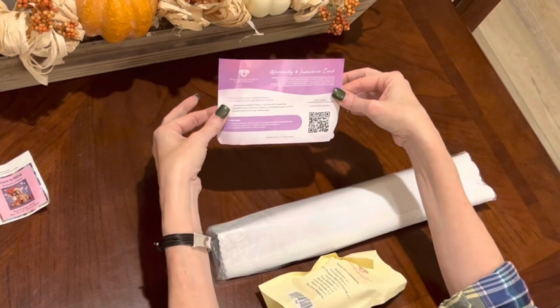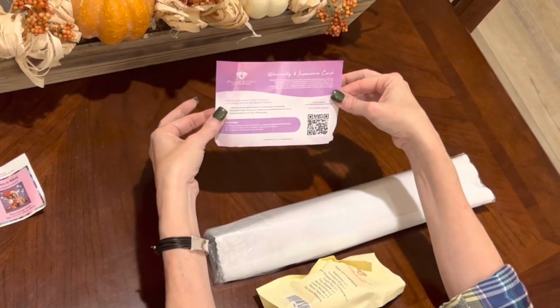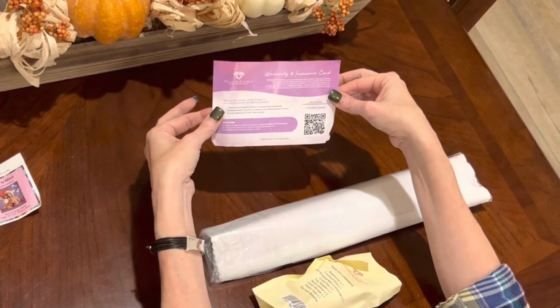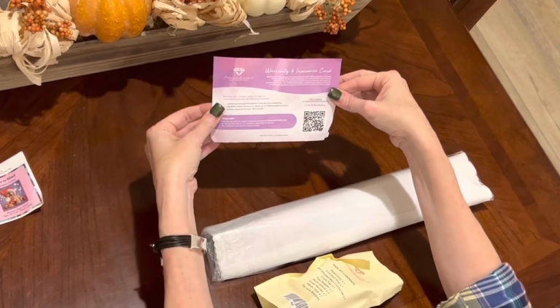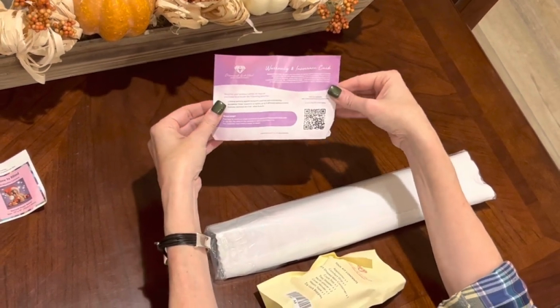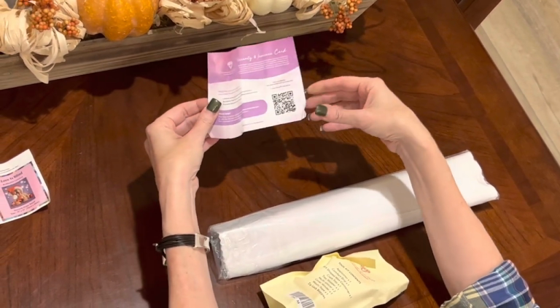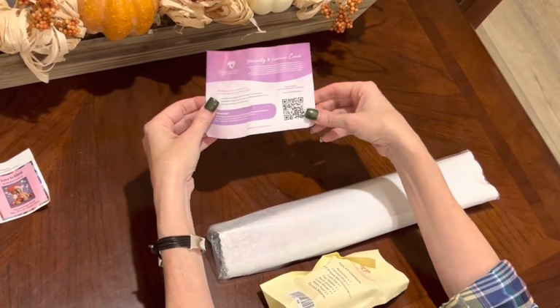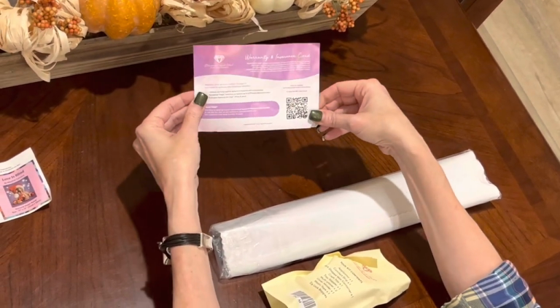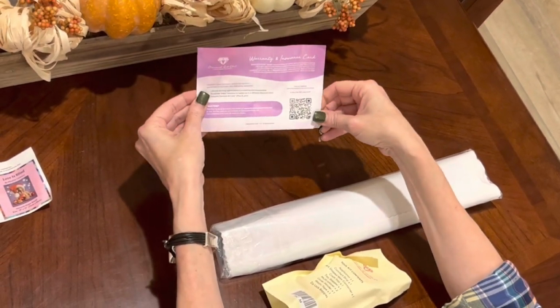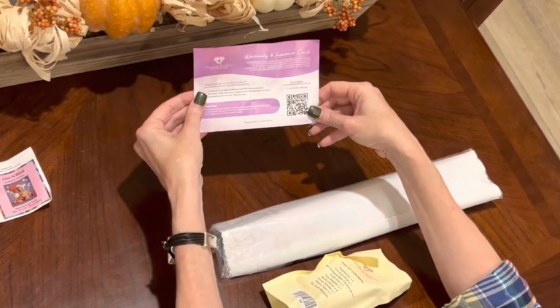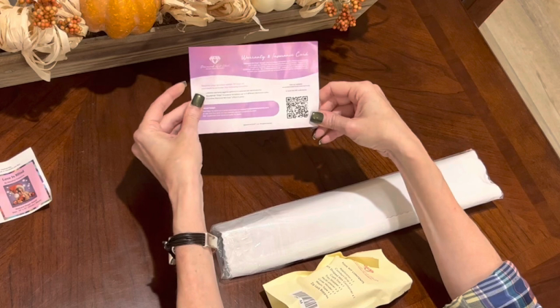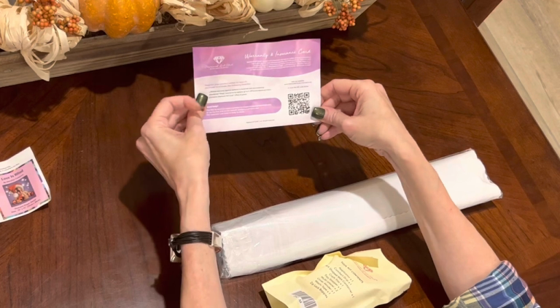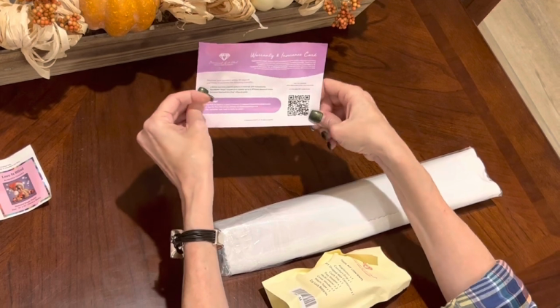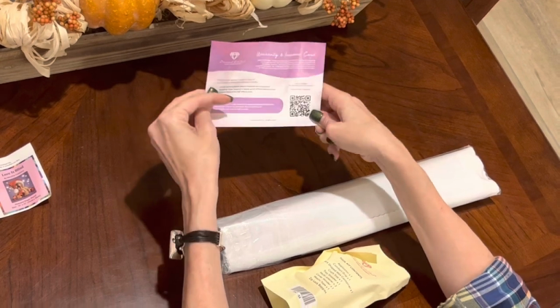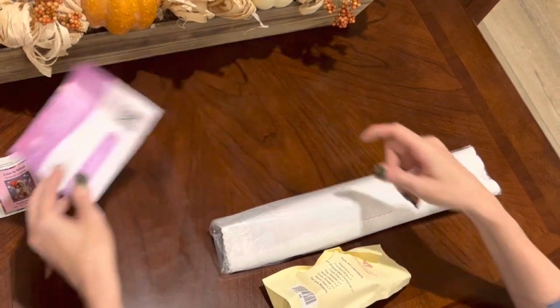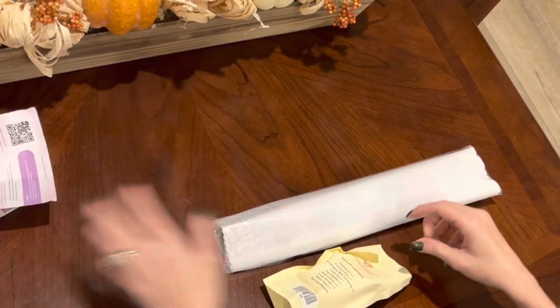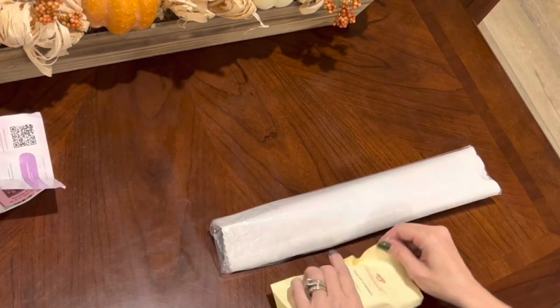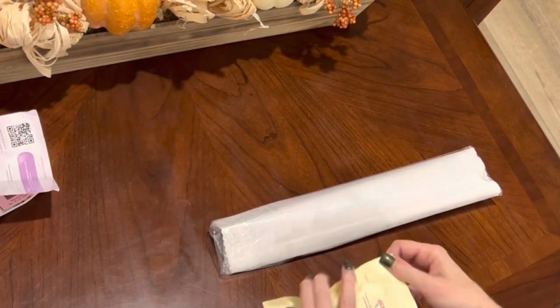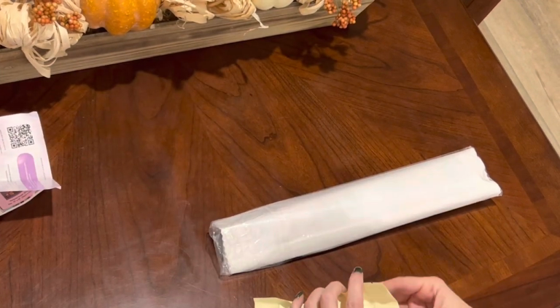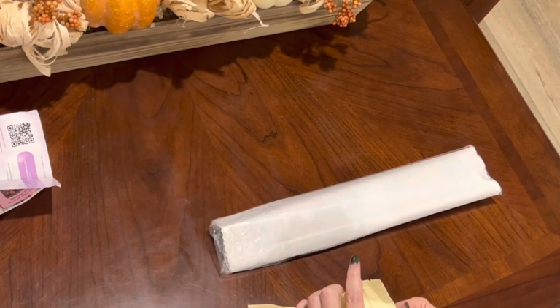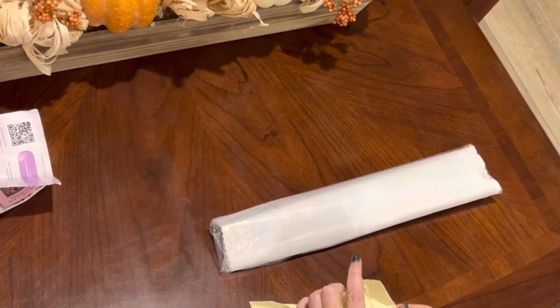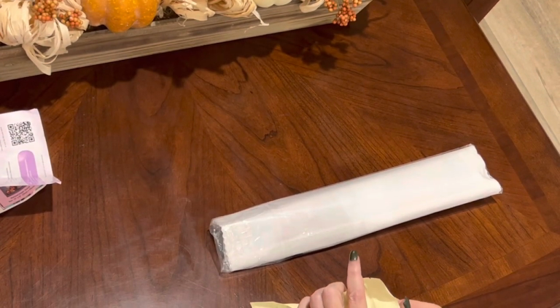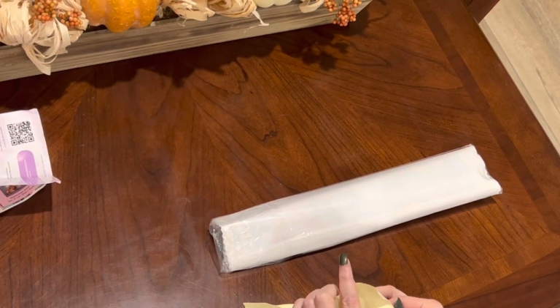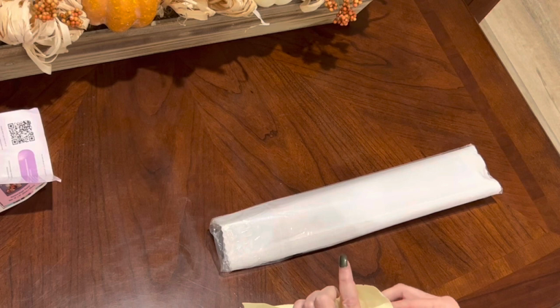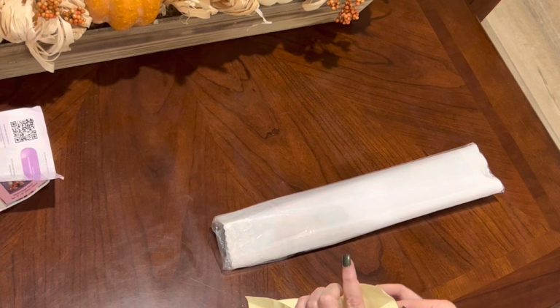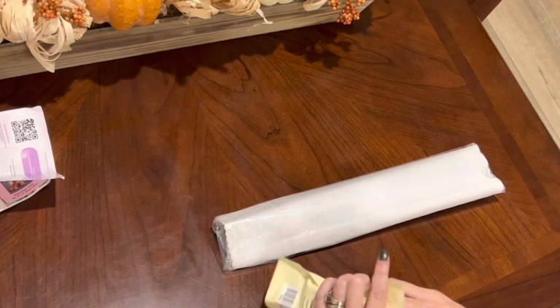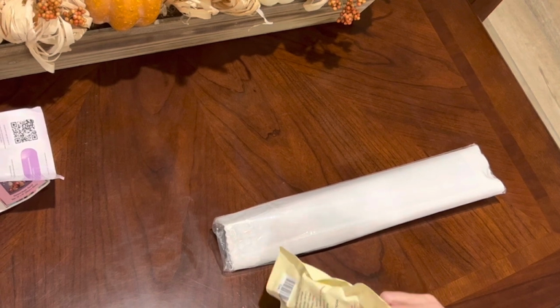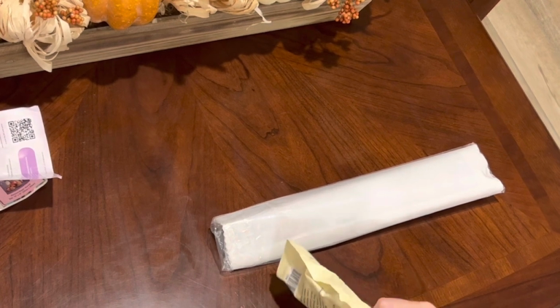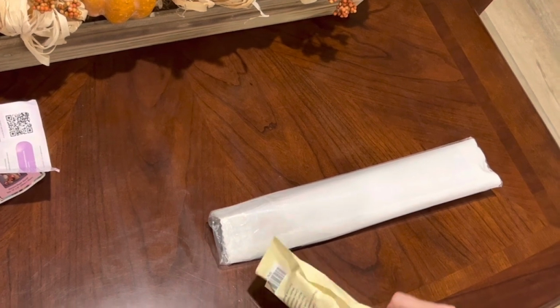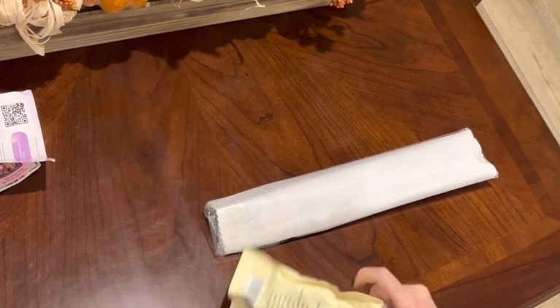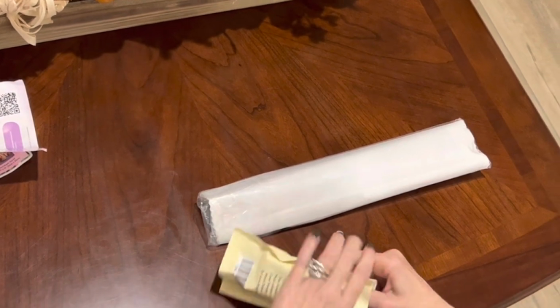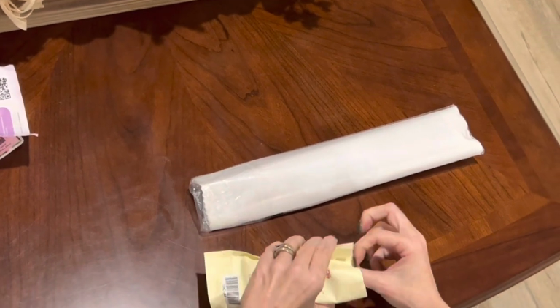I'm not sure if you get your points that you normally do when you order from the Diamond Art Club website, but you may get them when you register. Now, let's look at the new toolkit that Diamond Art Club is doing right now.